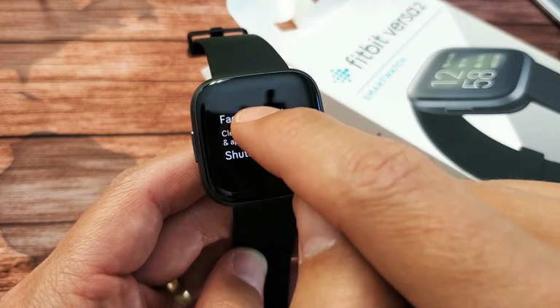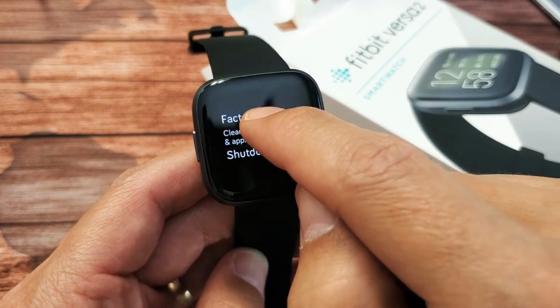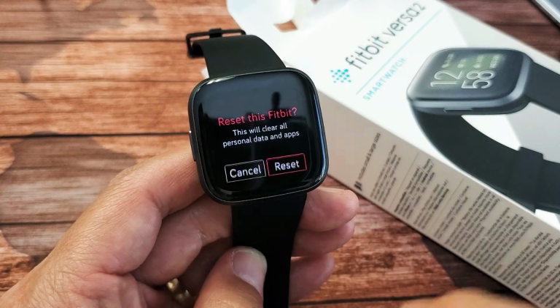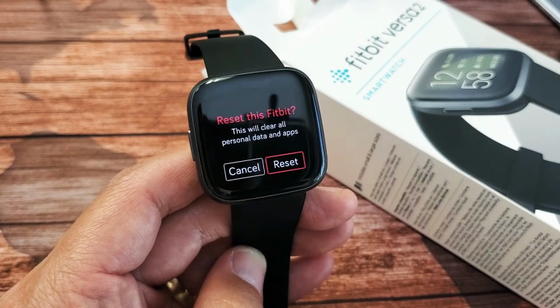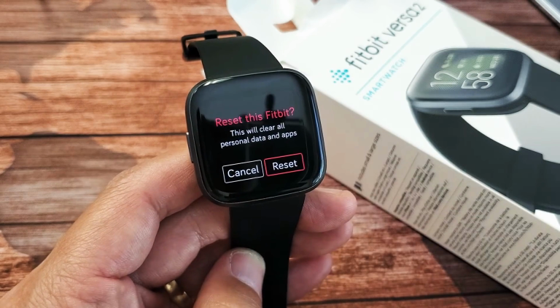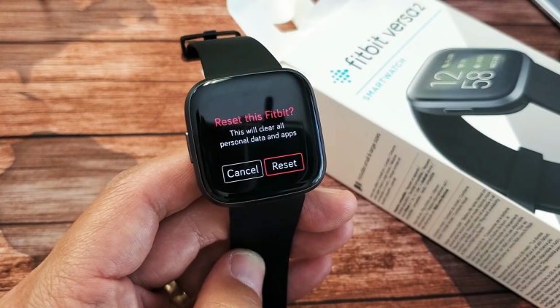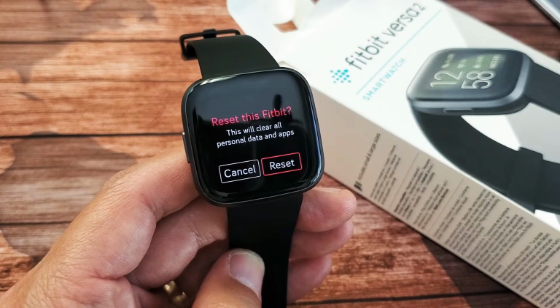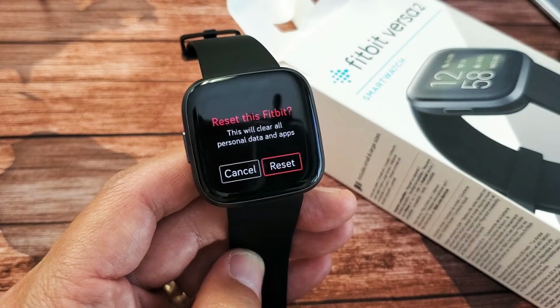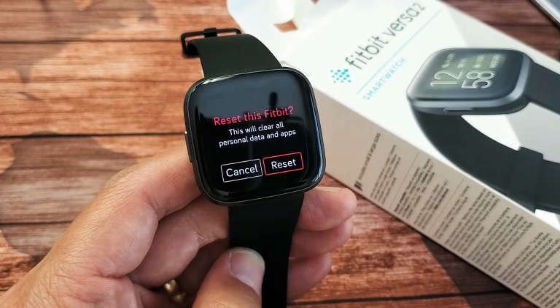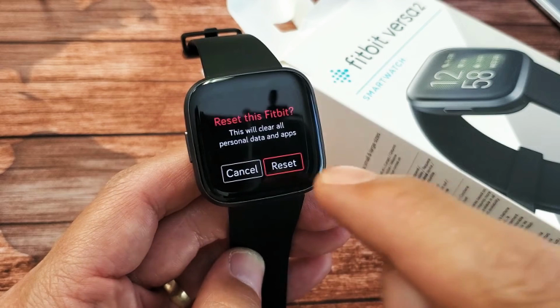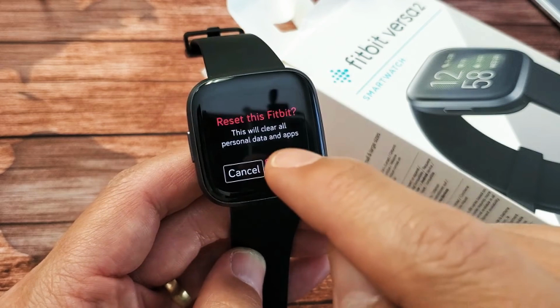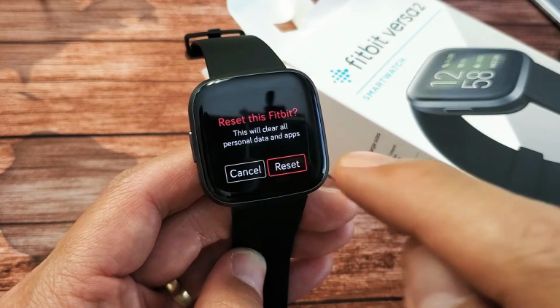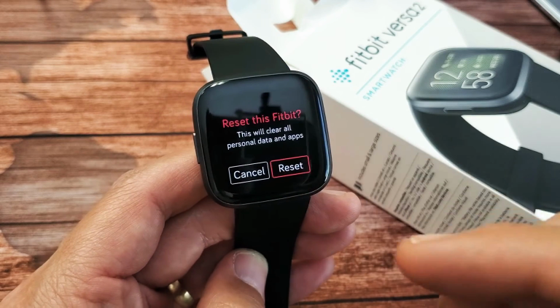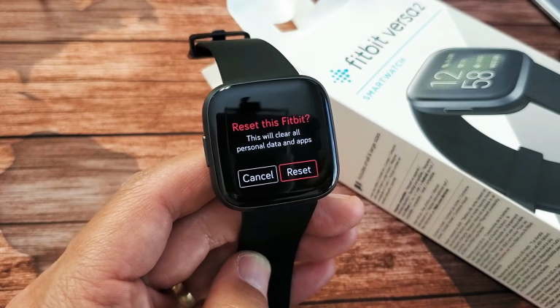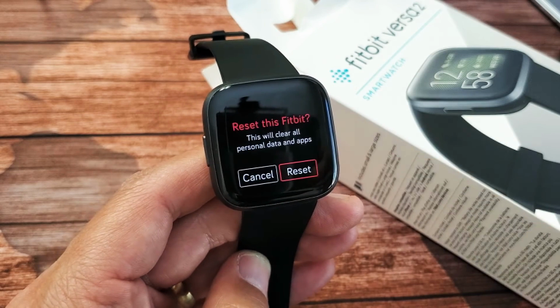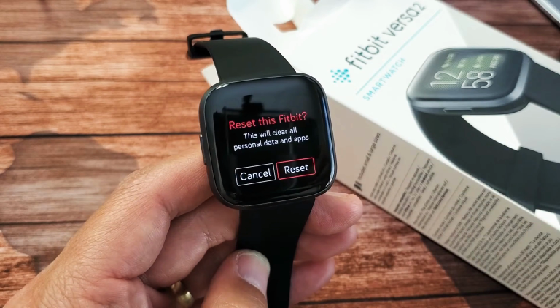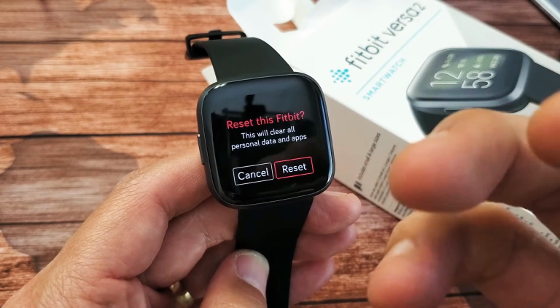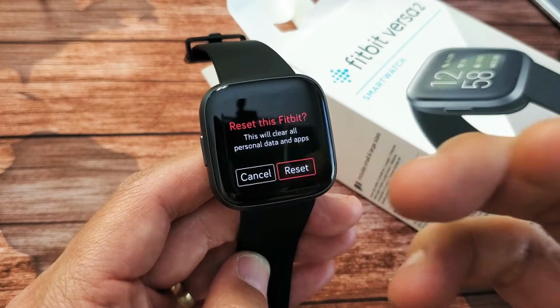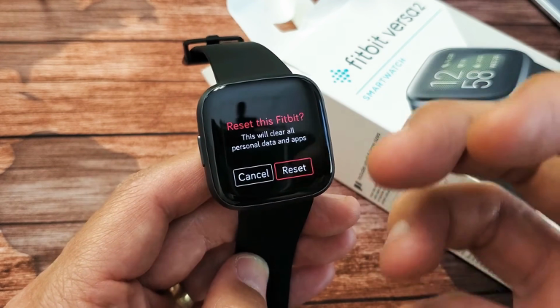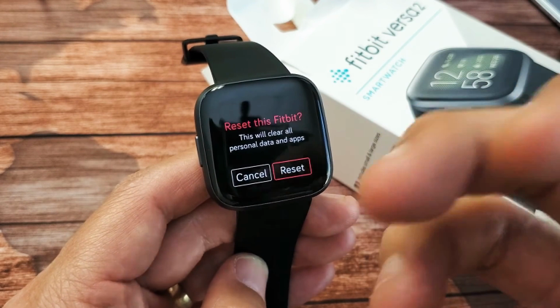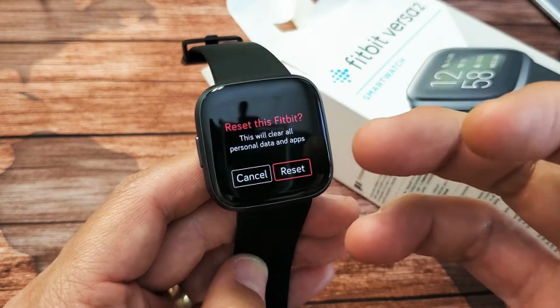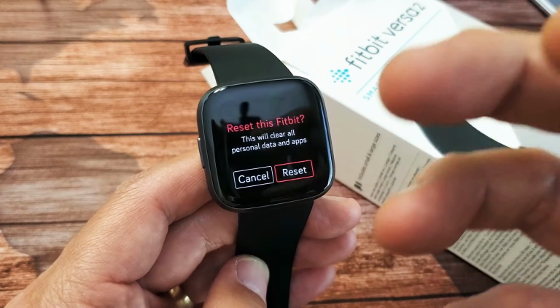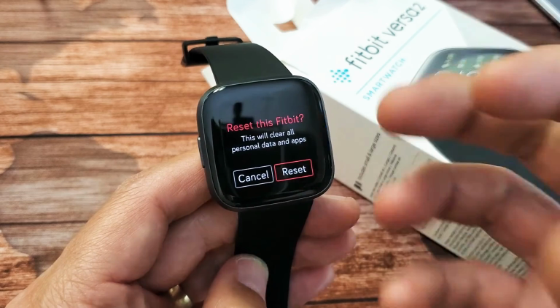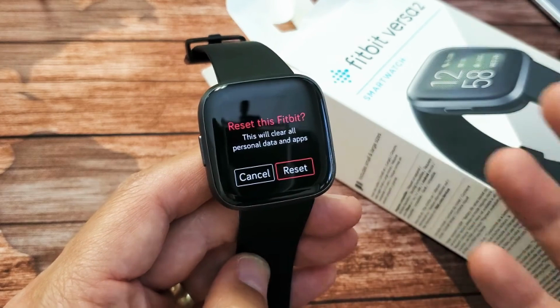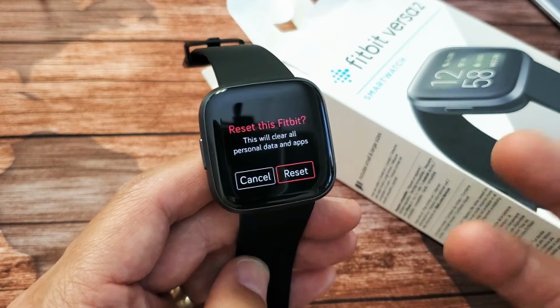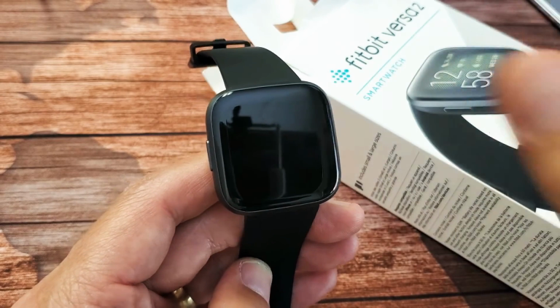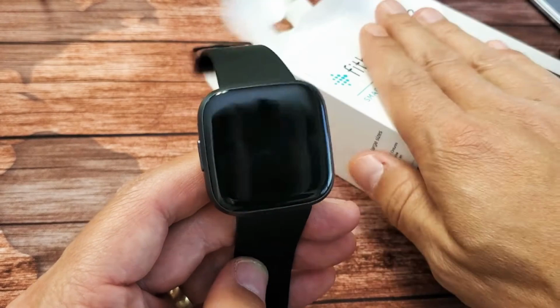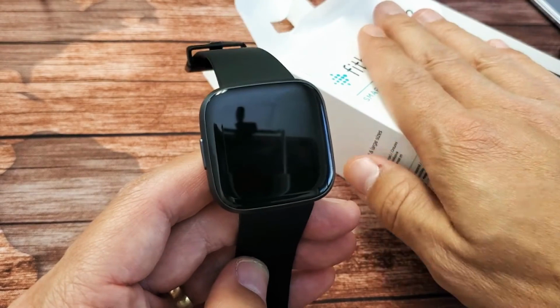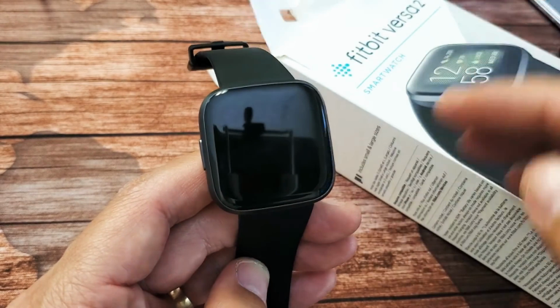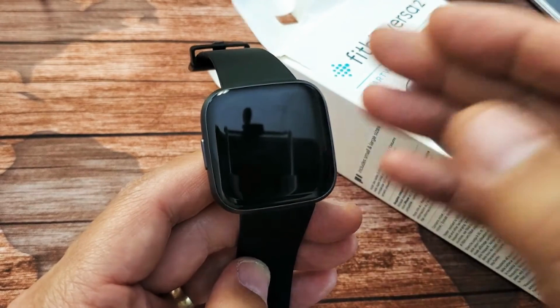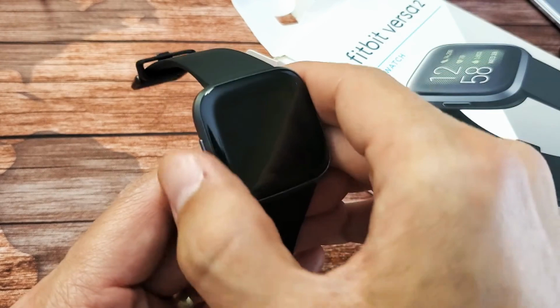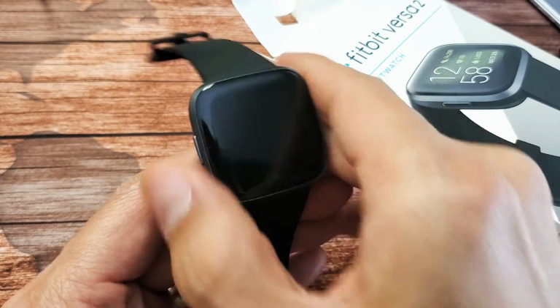So go ahead and tap on this, and then if you want to proceed with the reset go ahead and tap on Reset and it's going to do a factory reset back to original factory default settings, as if you just bought this brand new and took it out of the box.